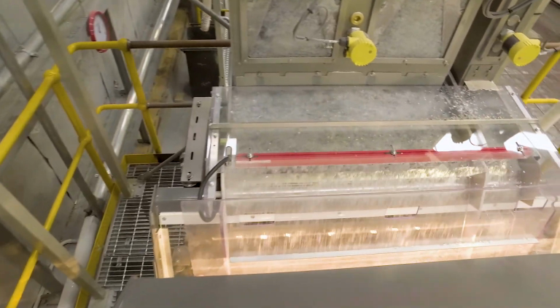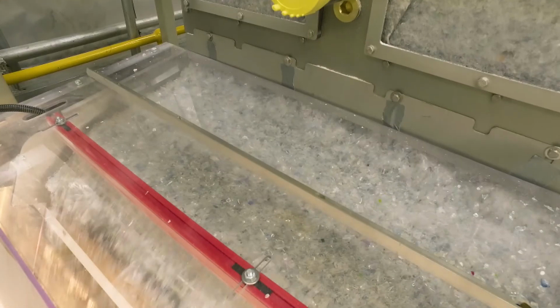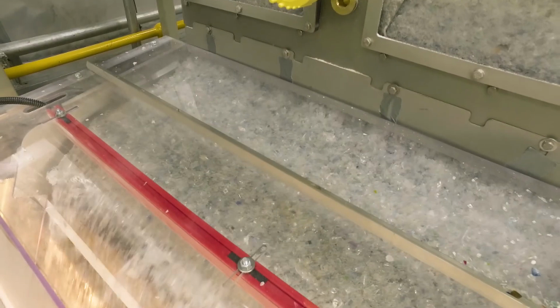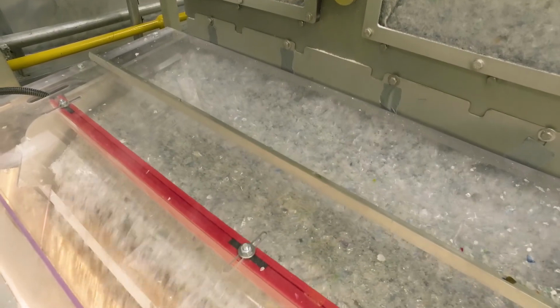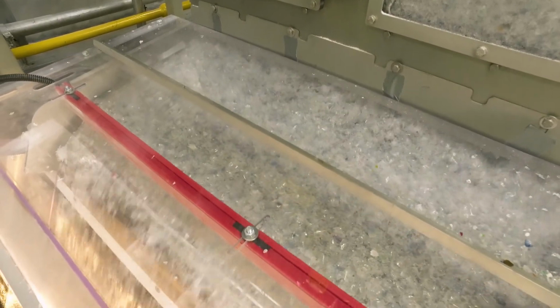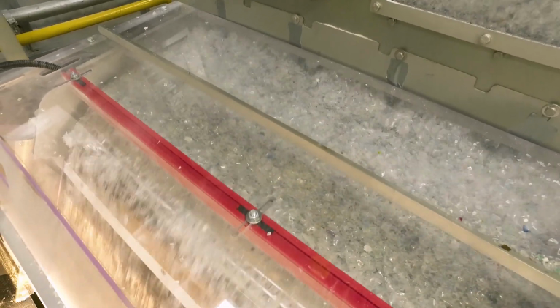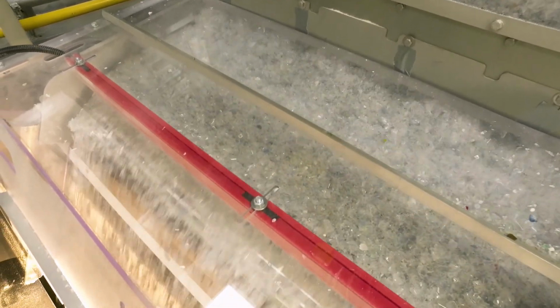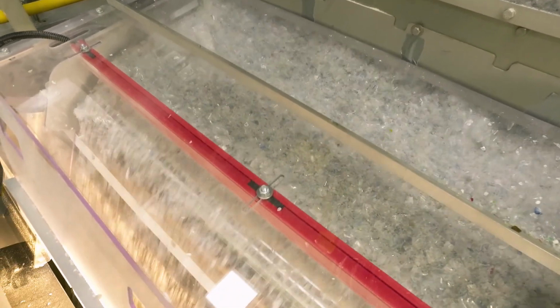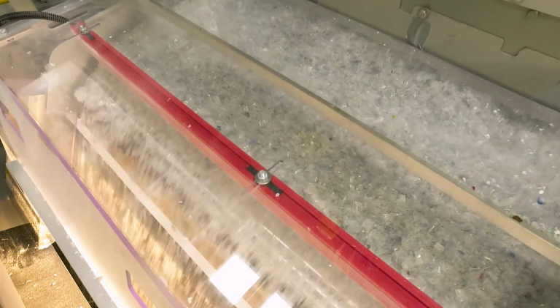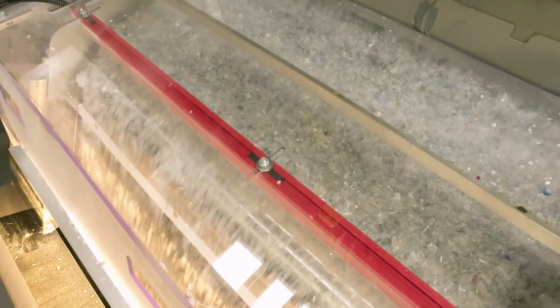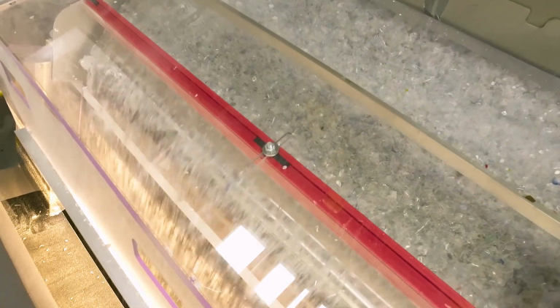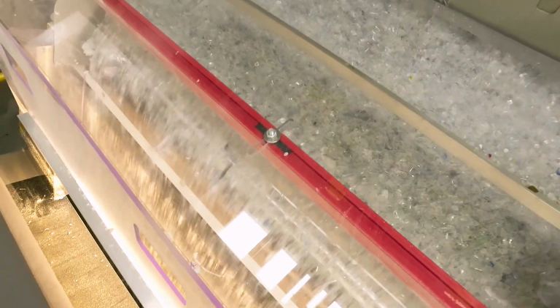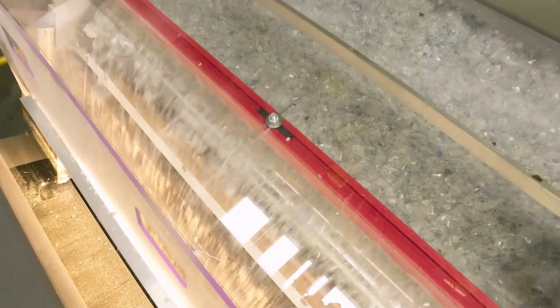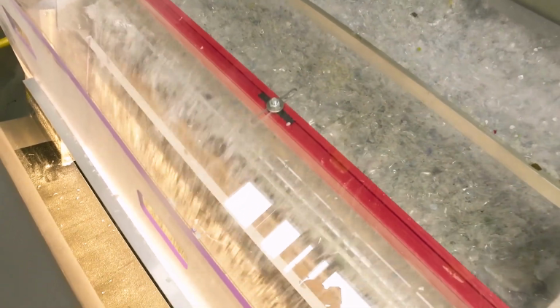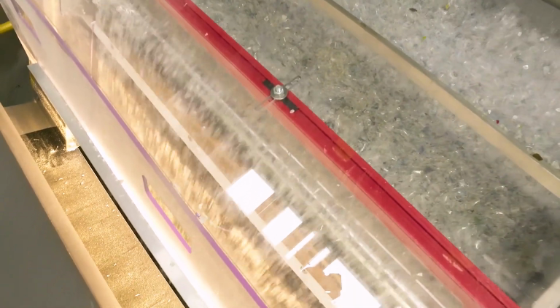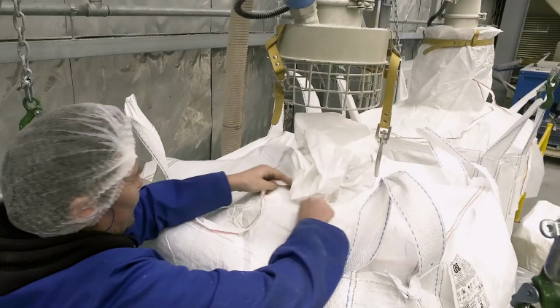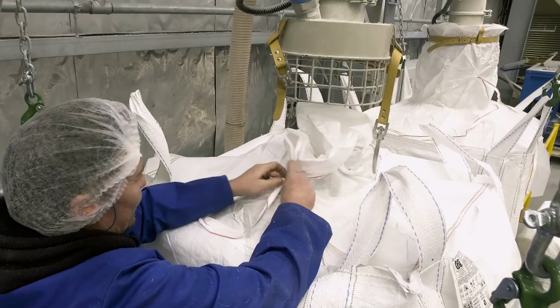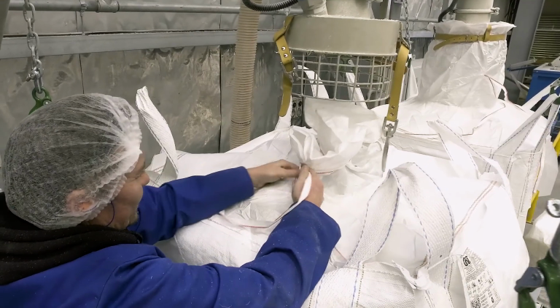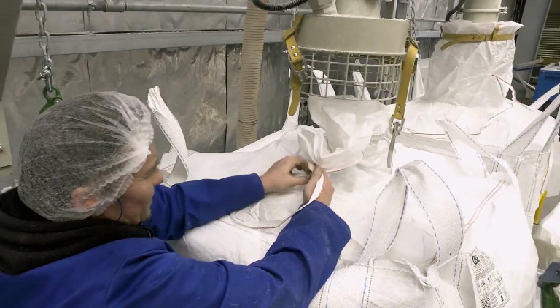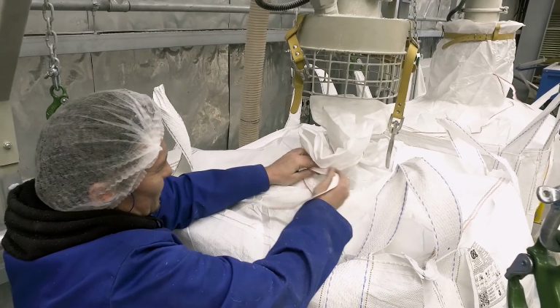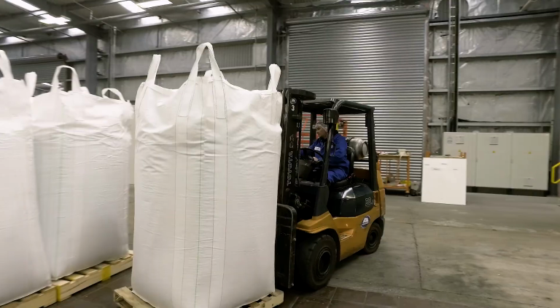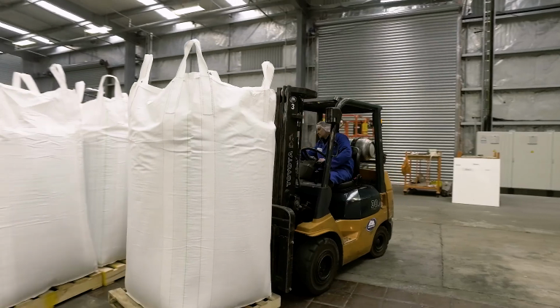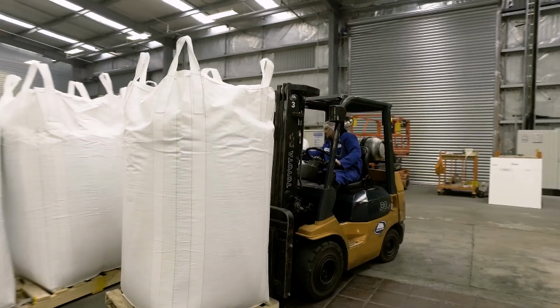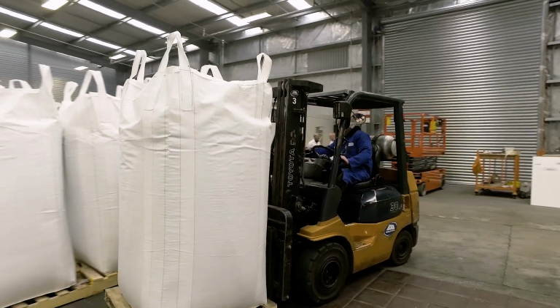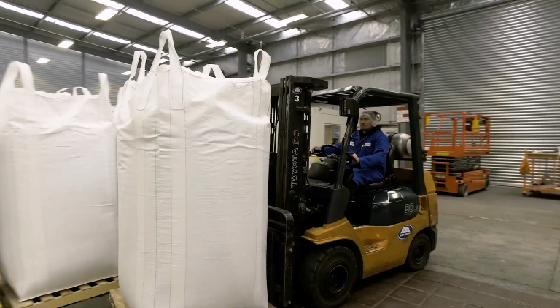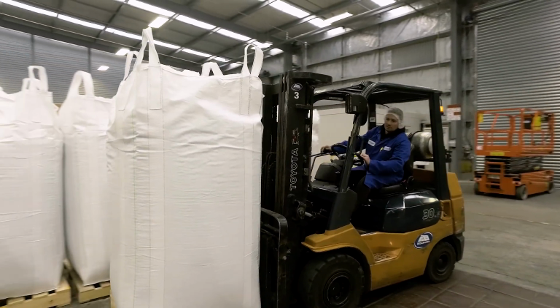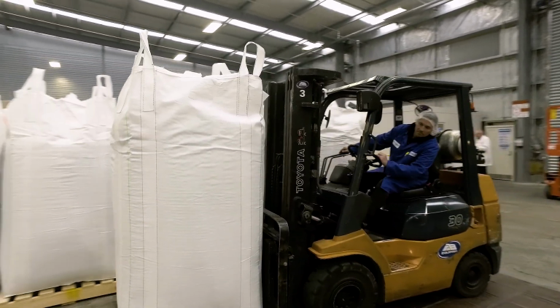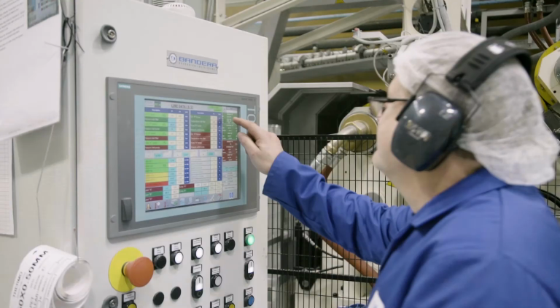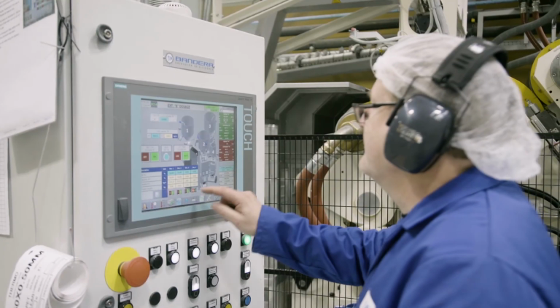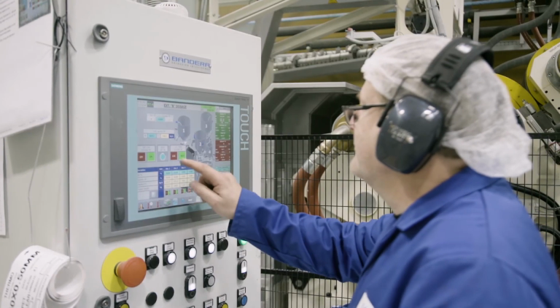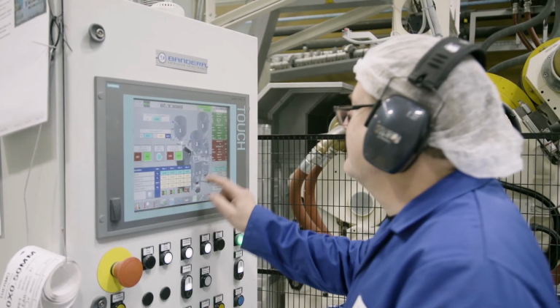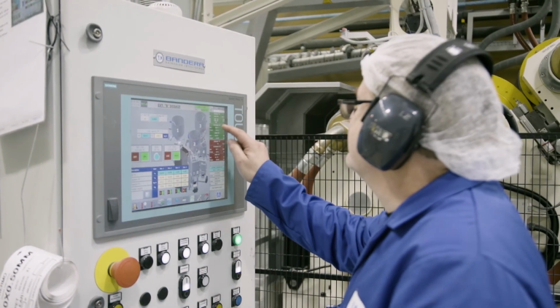The RPET flakes, which have come from PET drinks bottles and other containers recycled around New Zealand, now replace the majority of virgin or new PET in Flight's state-of-the-art high-tech PET extrusion line.